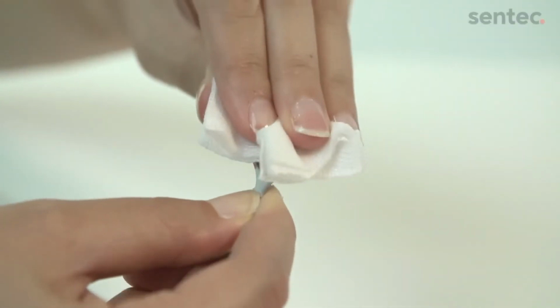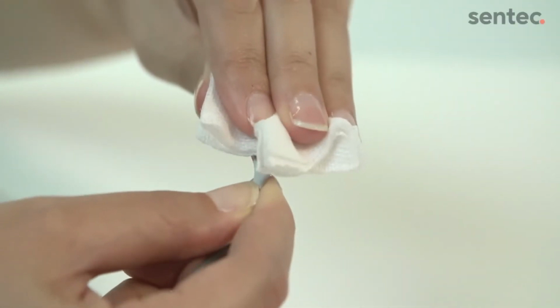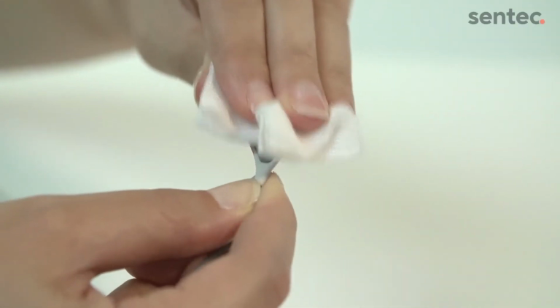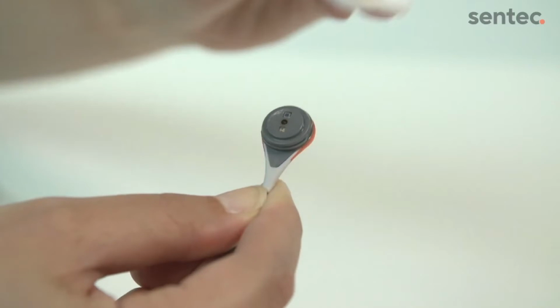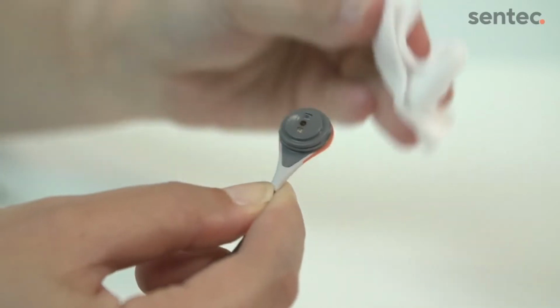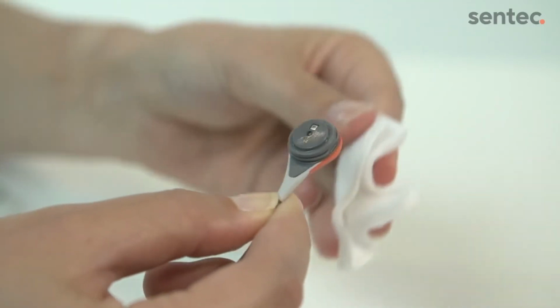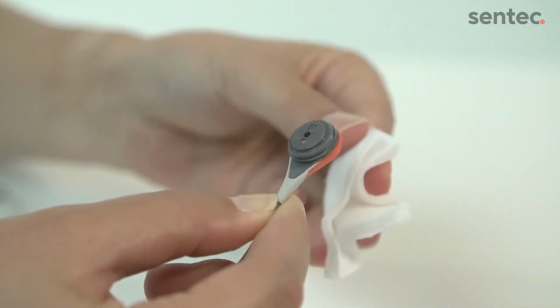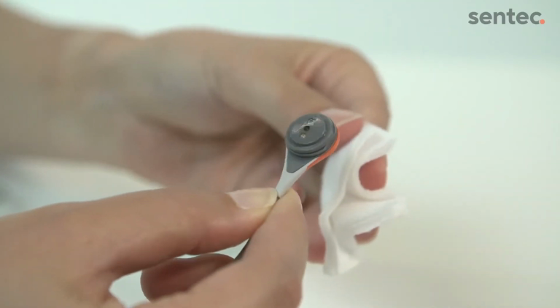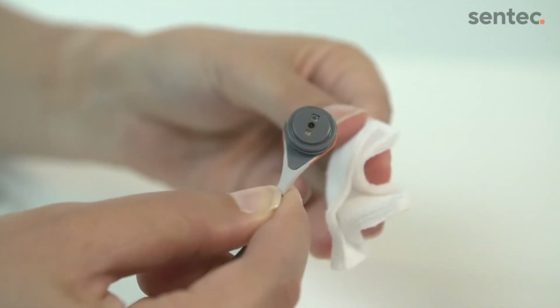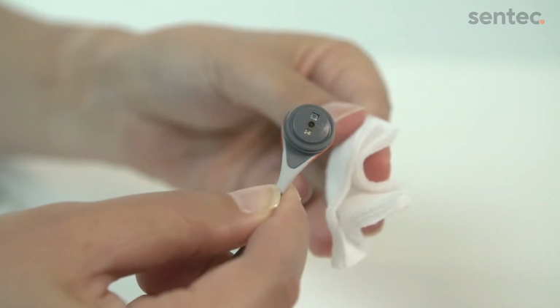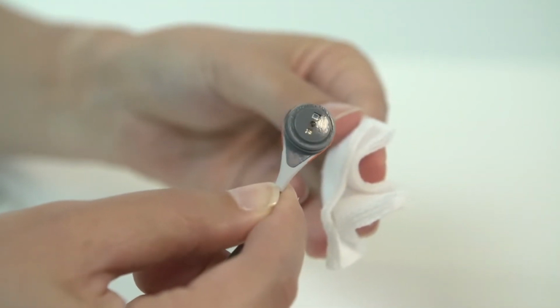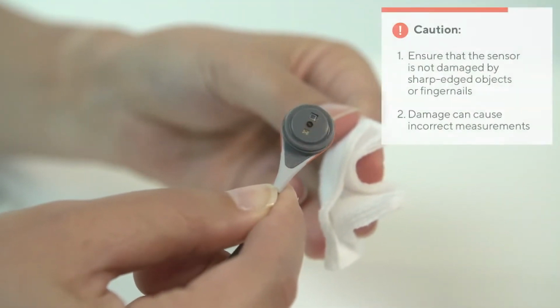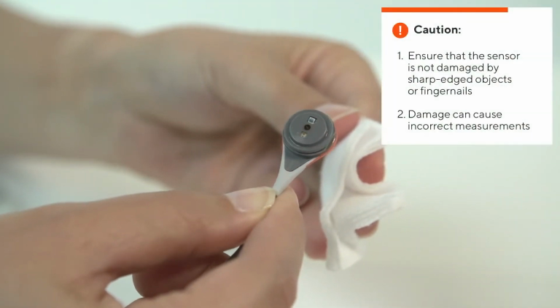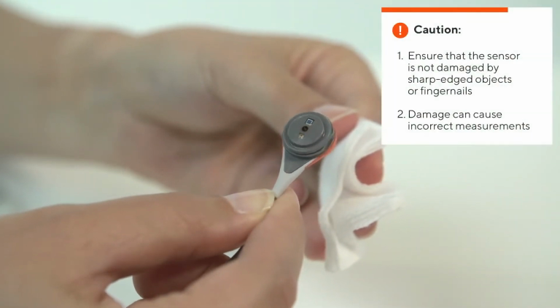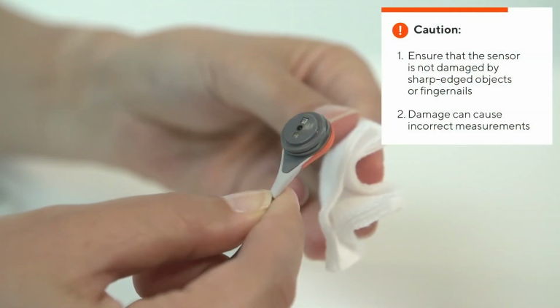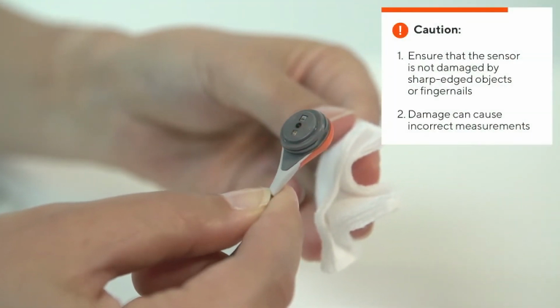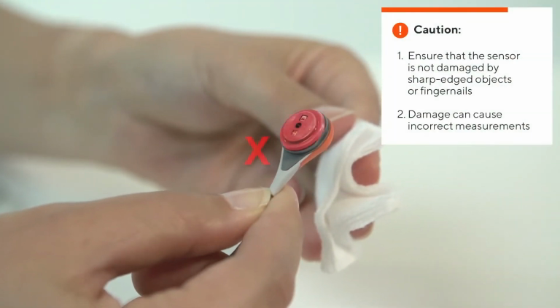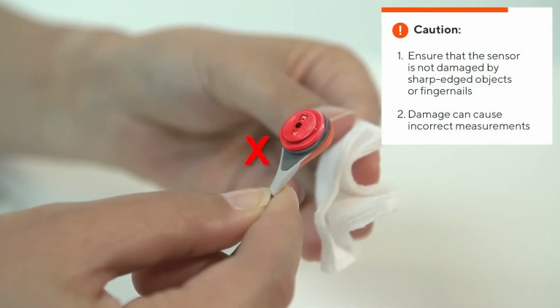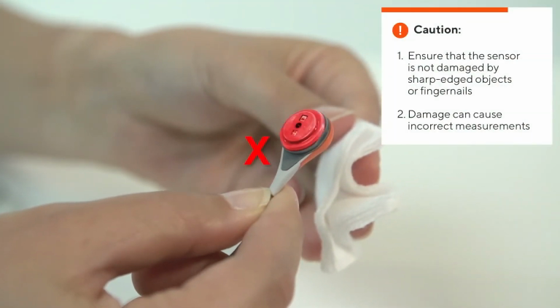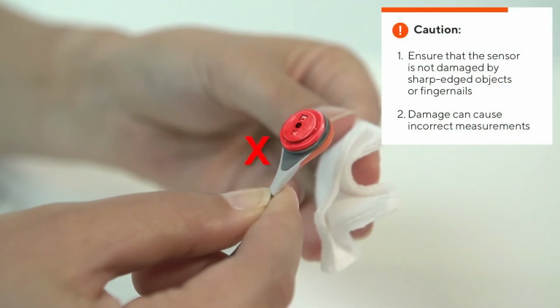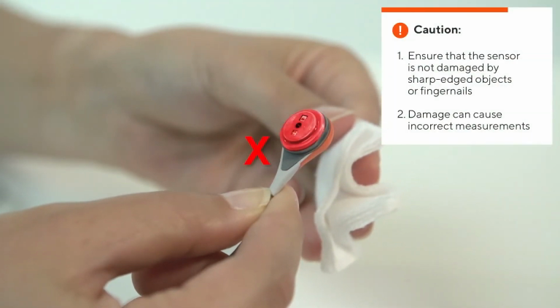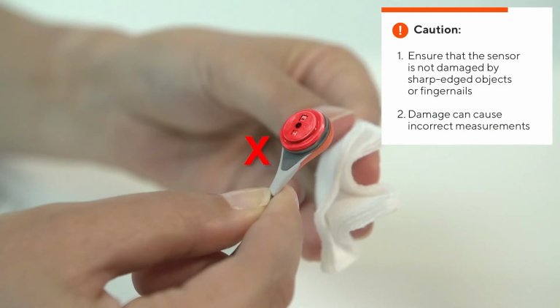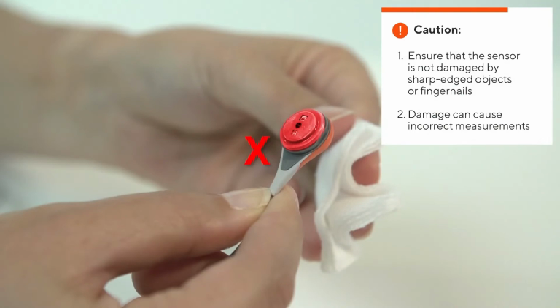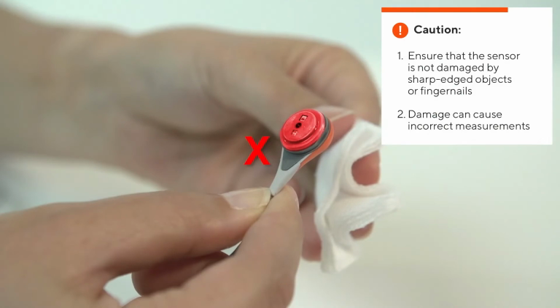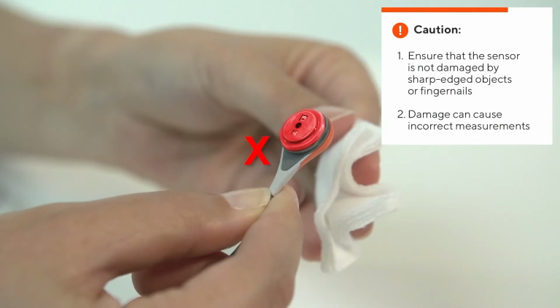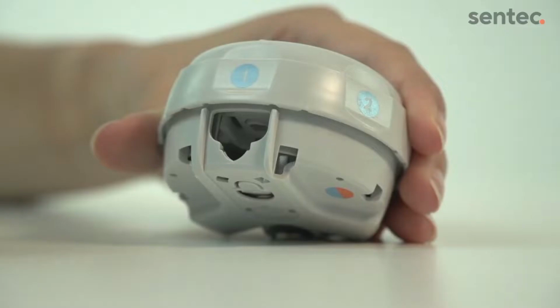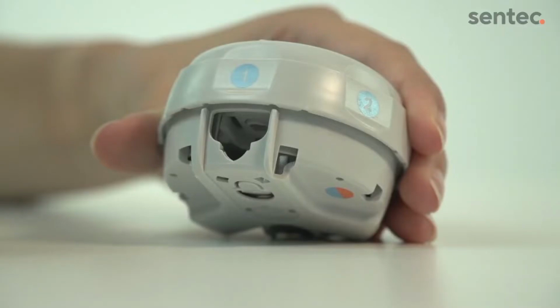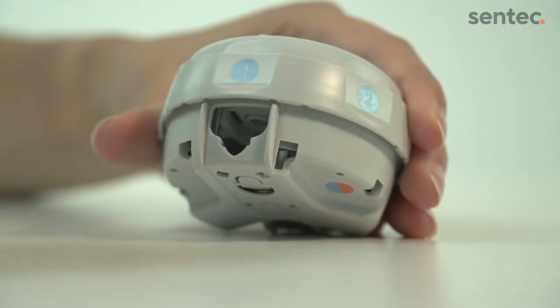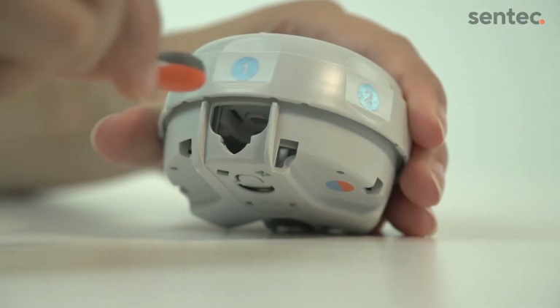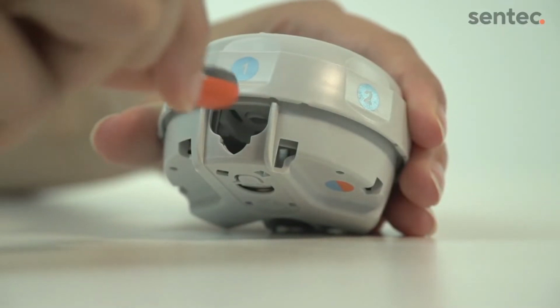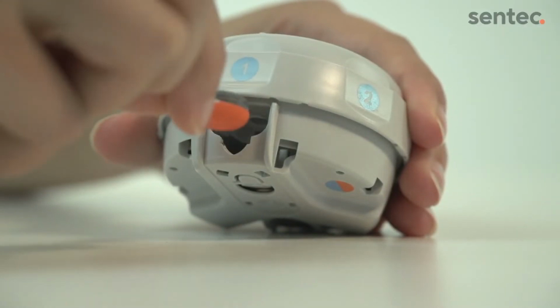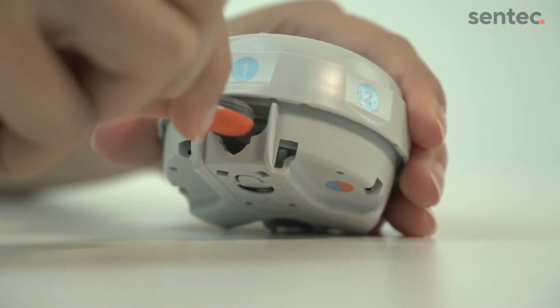Gently tap the gauze on the sensor surface to dry. Do not rub the sensor surface. Once the sensor is dry, you will need to replace the membrane.